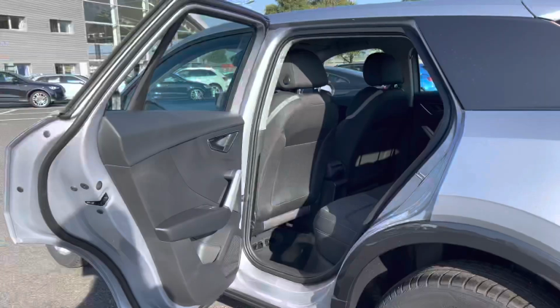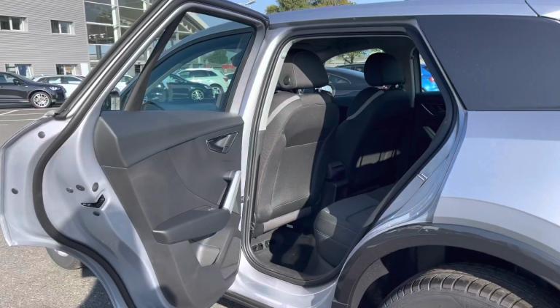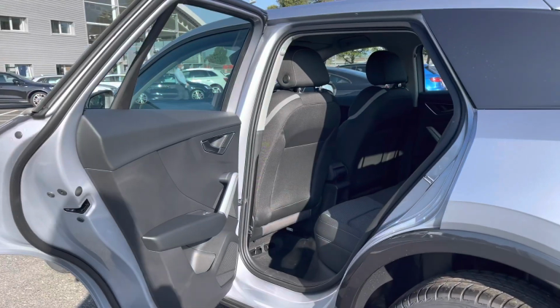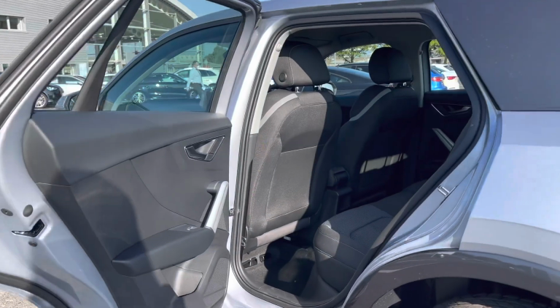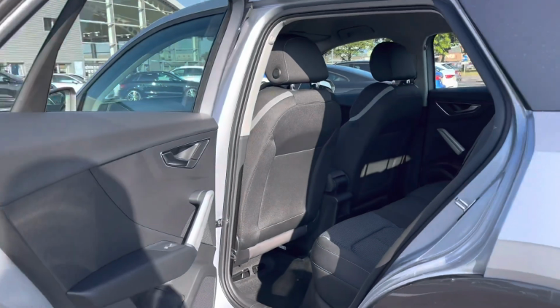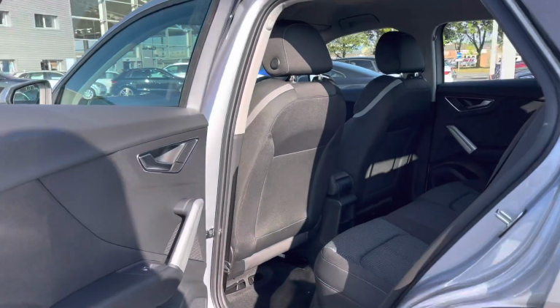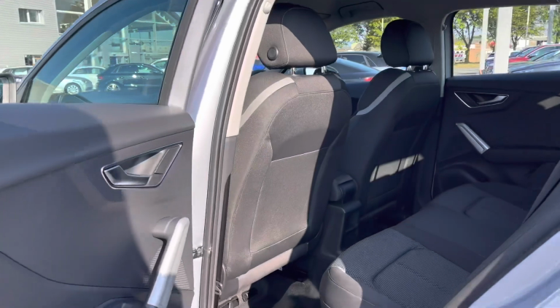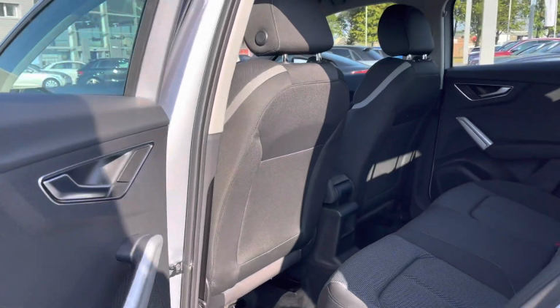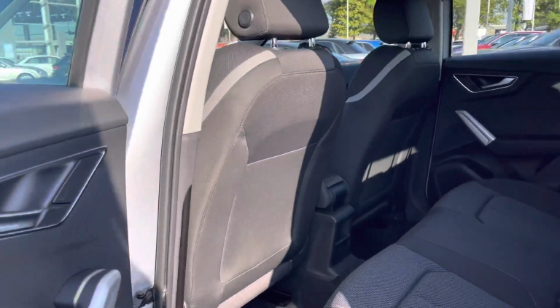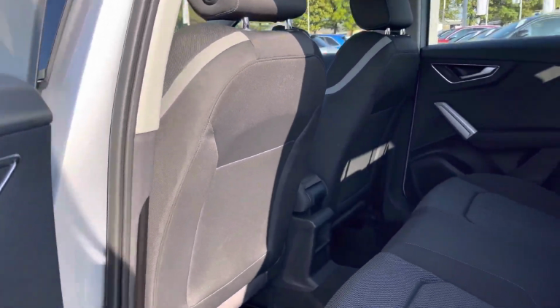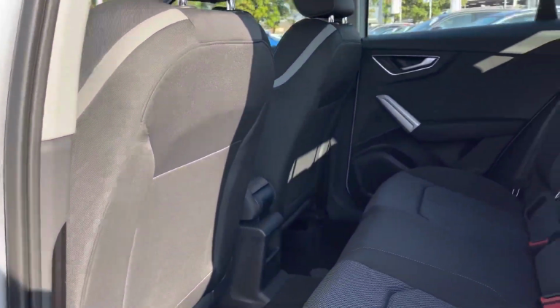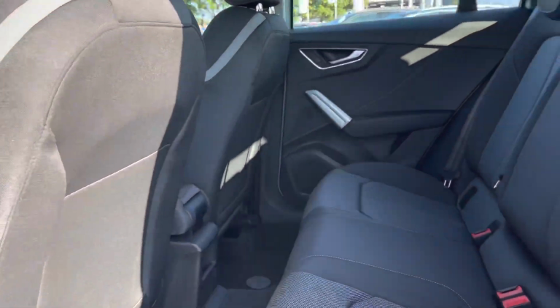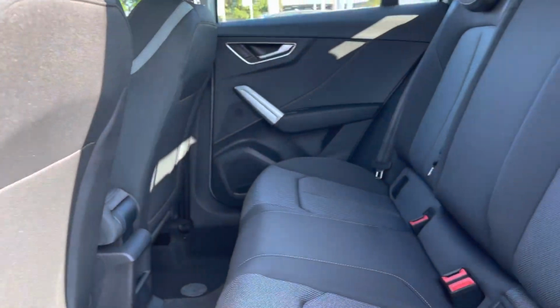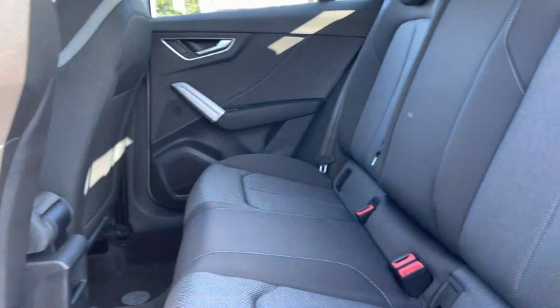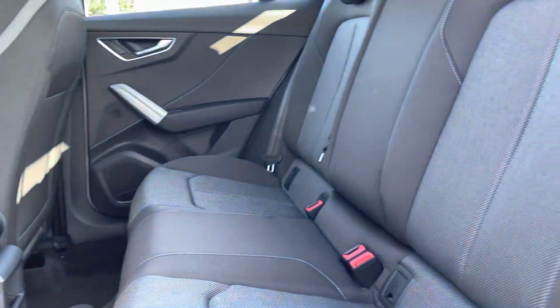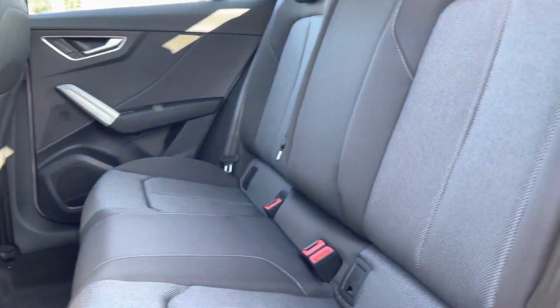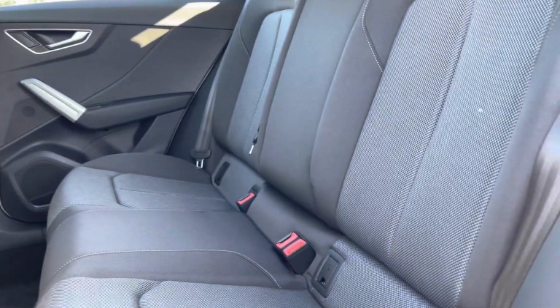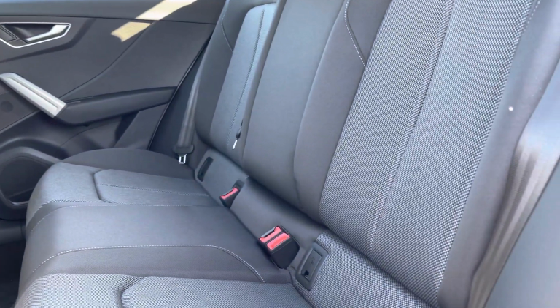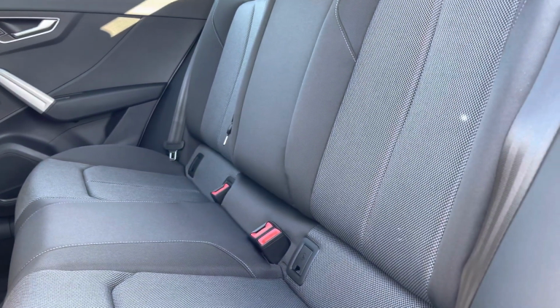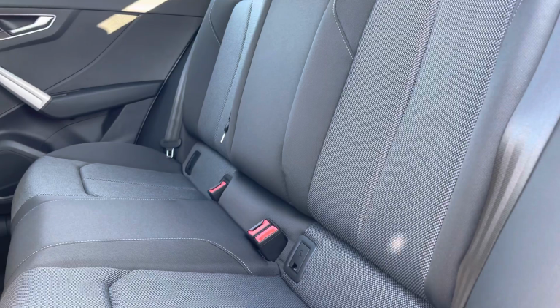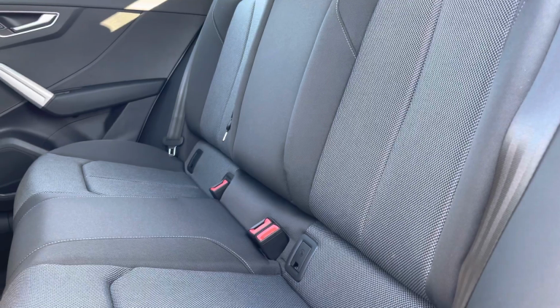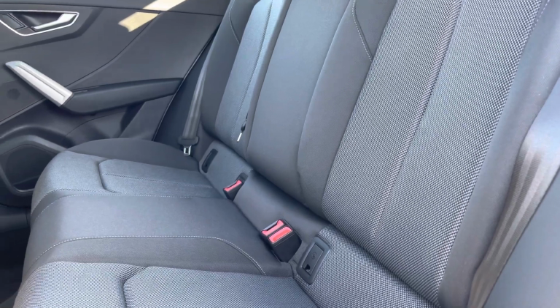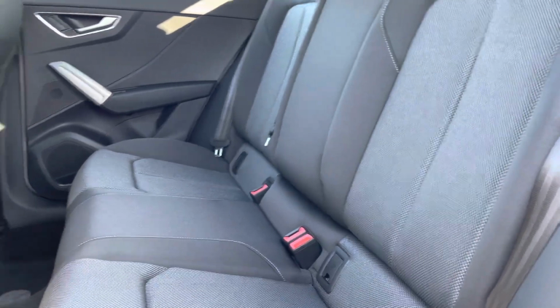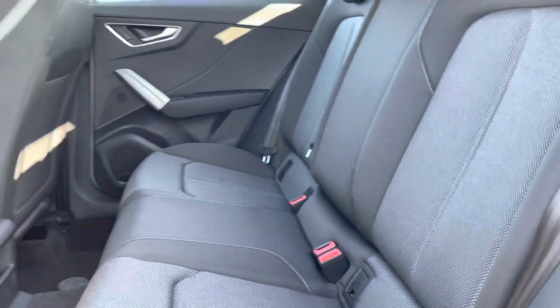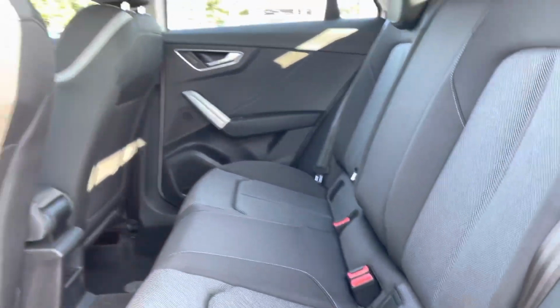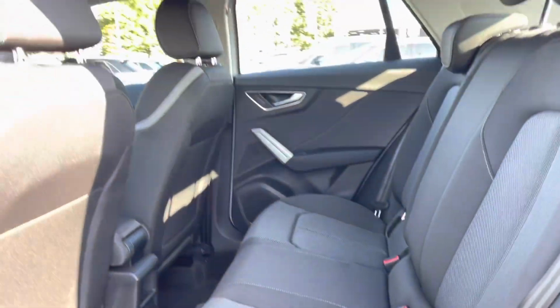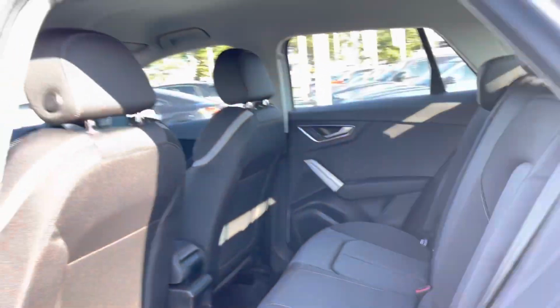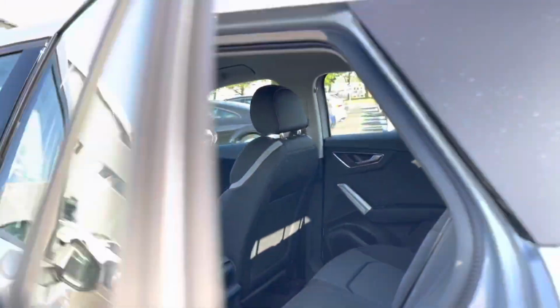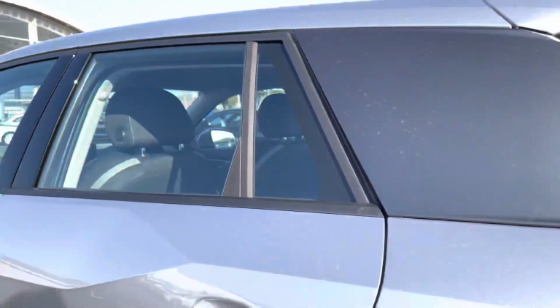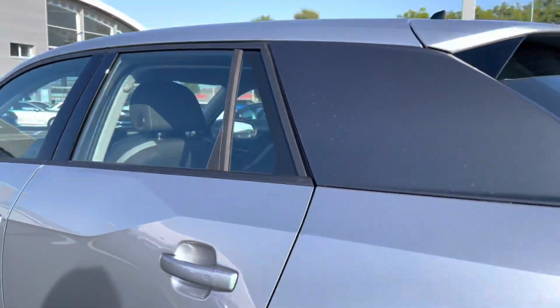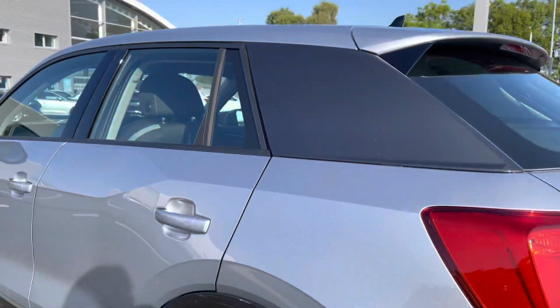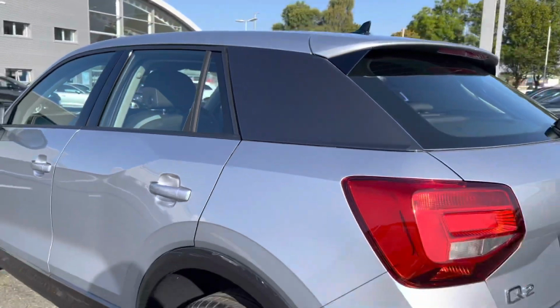Taking a look at the rear interior, you have a nice amount of space for a smaller vehicle, with full cloth interior rear seats making it a super comfortable journey no matter where your passengers are seated.